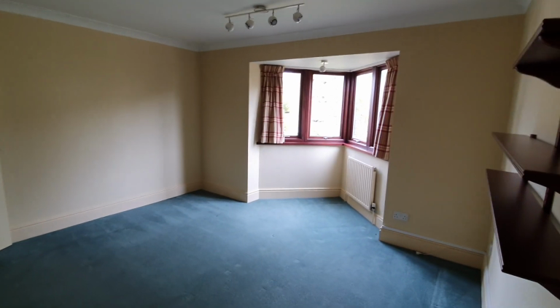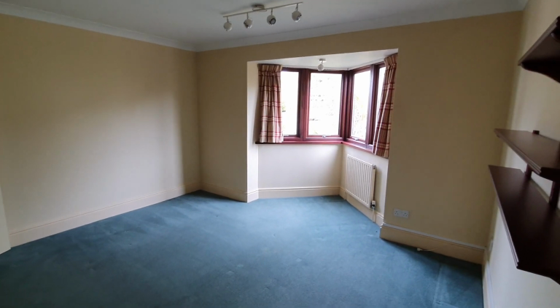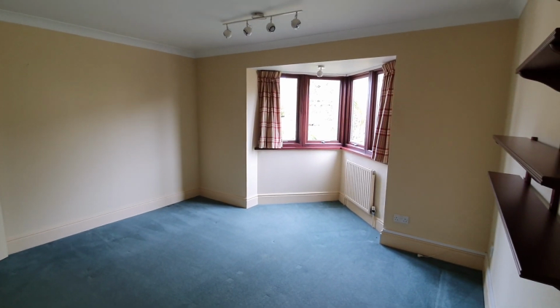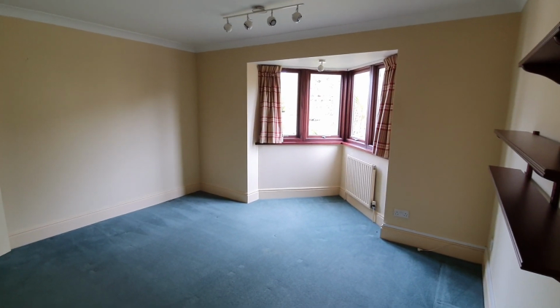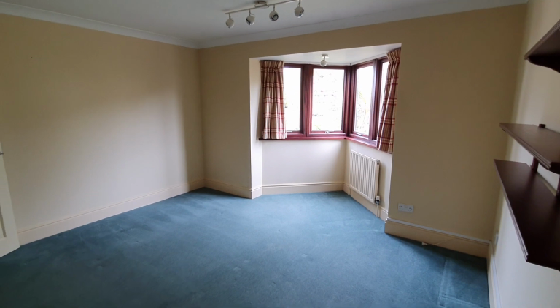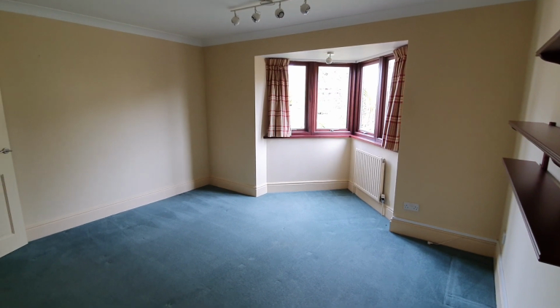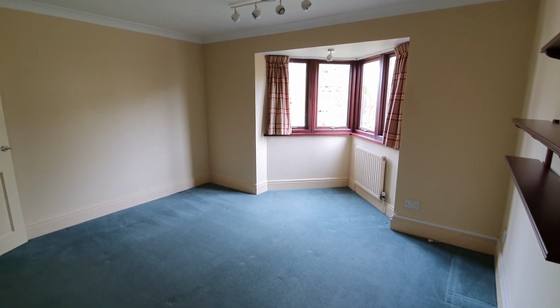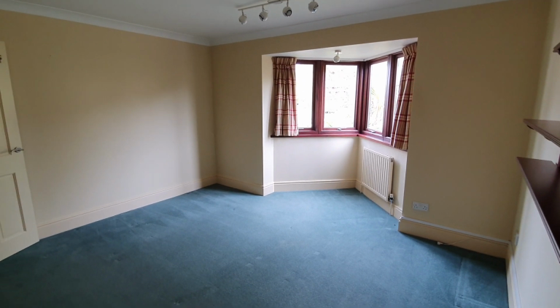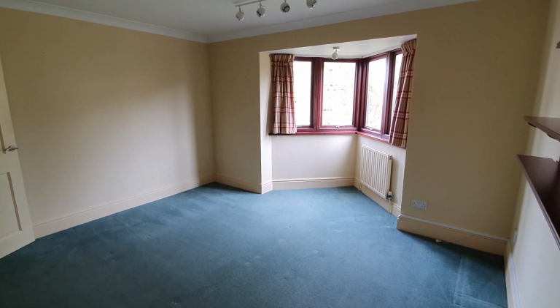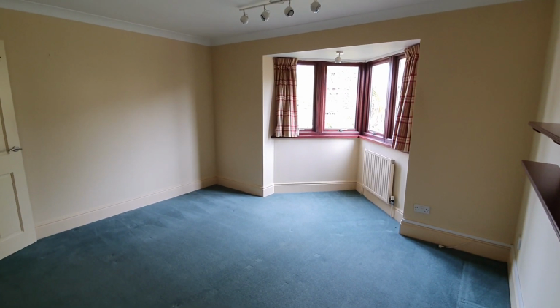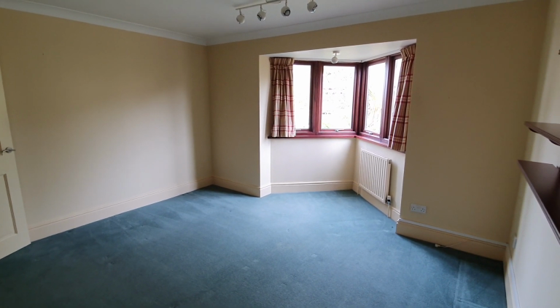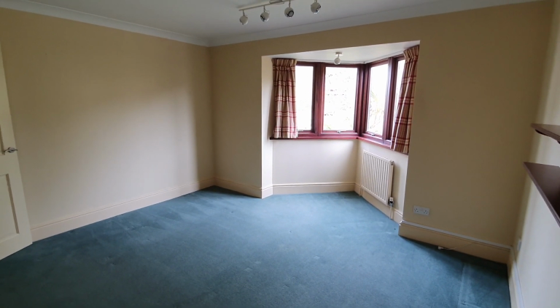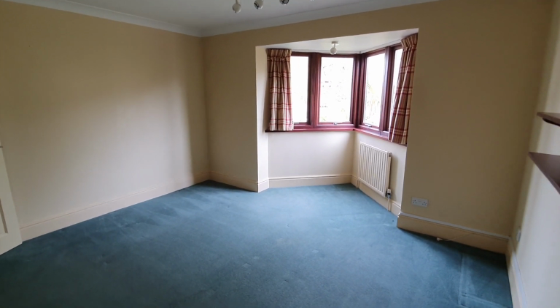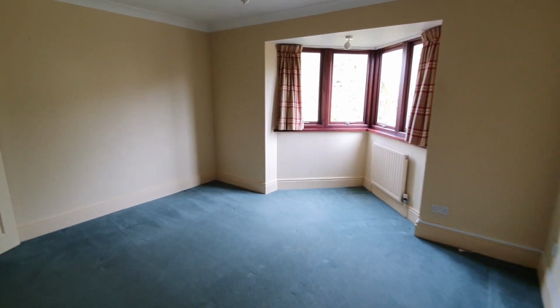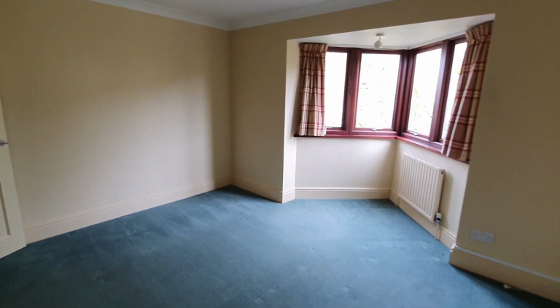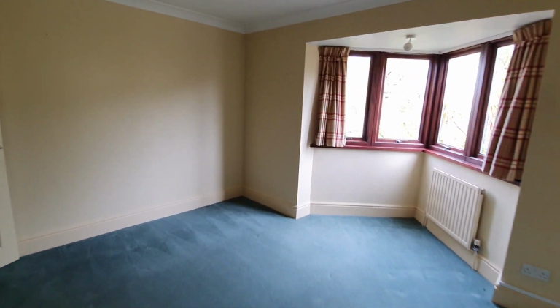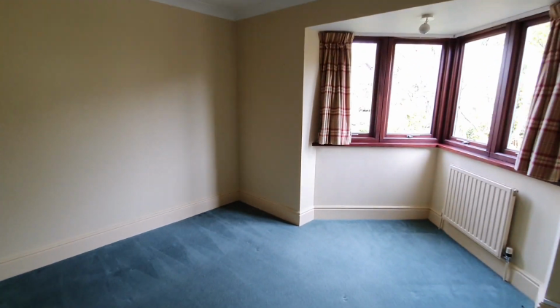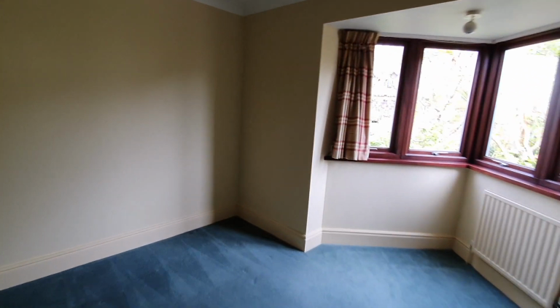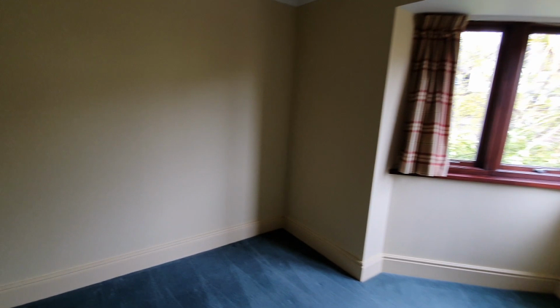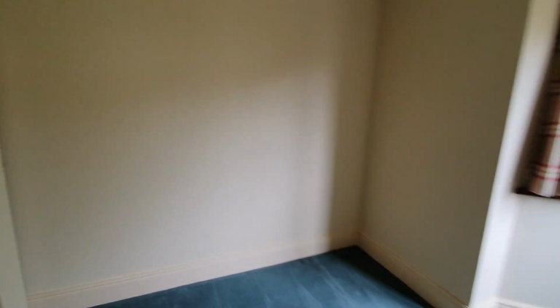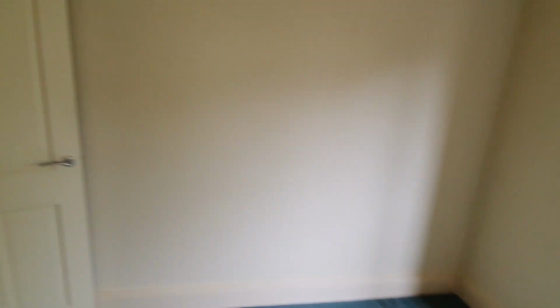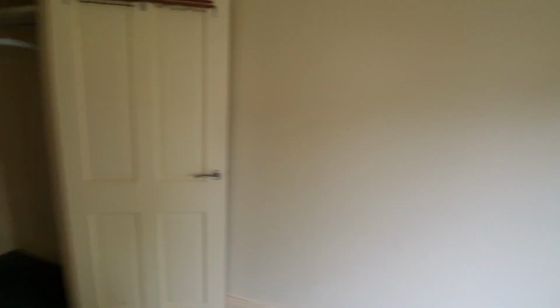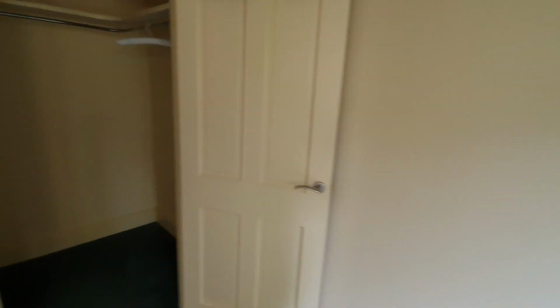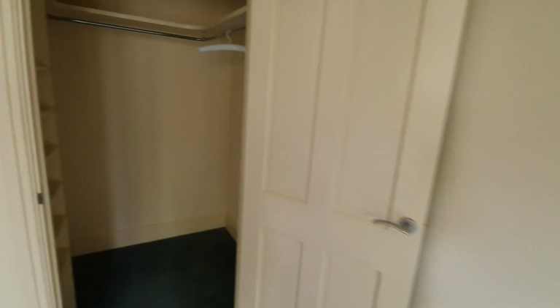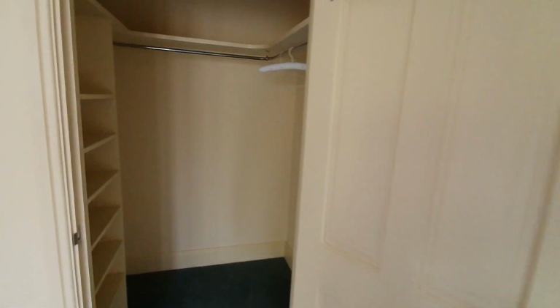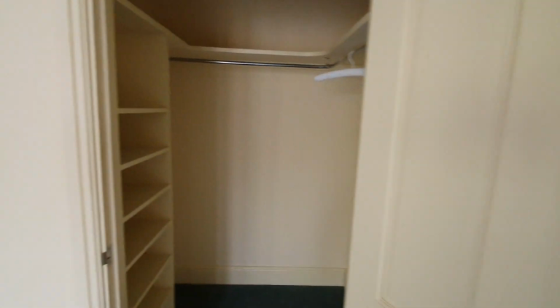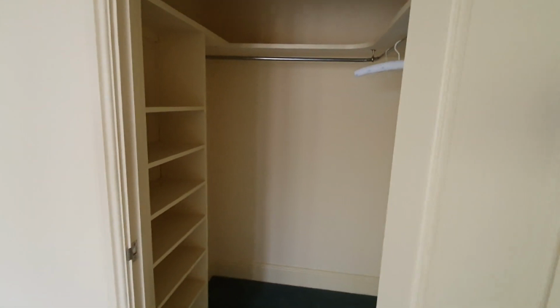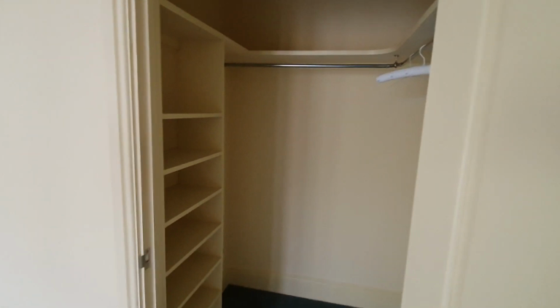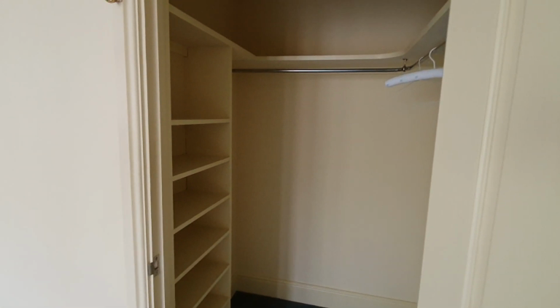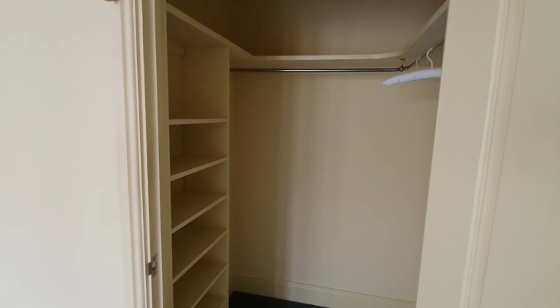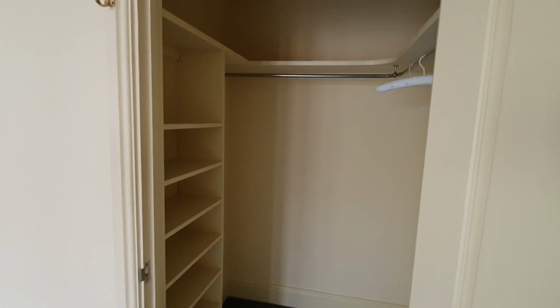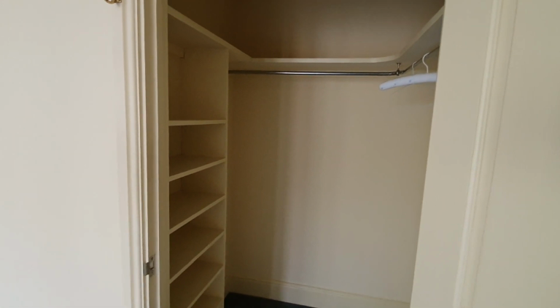This is the smallest room — it doesn't have an en suite, but it does have a good-sized dressing cupboard and storage area.